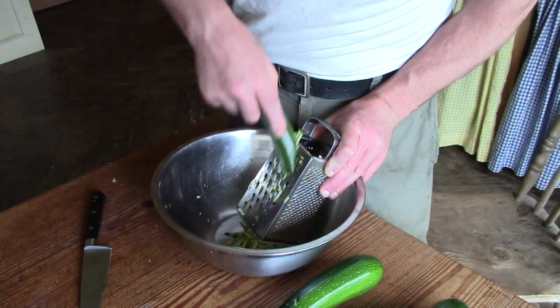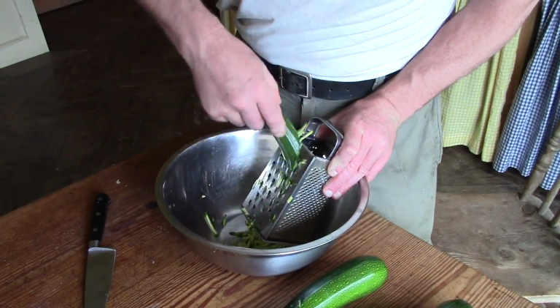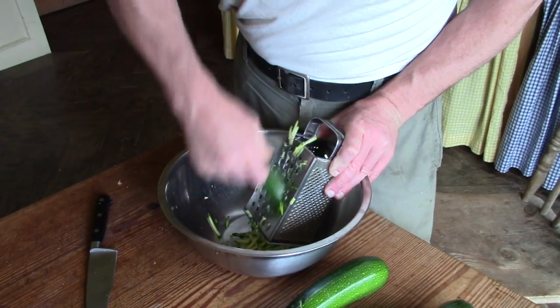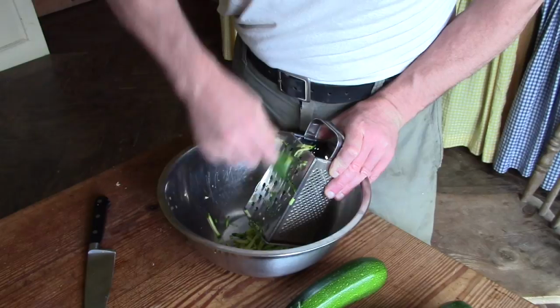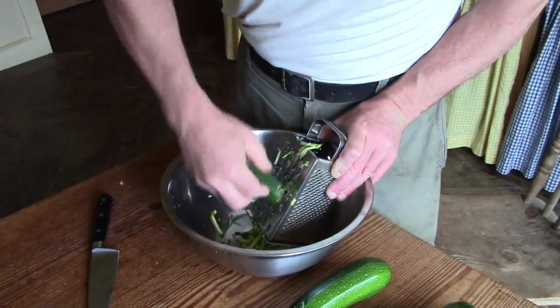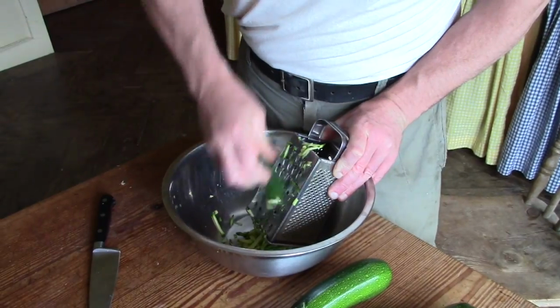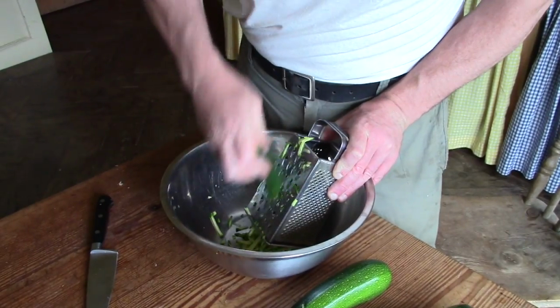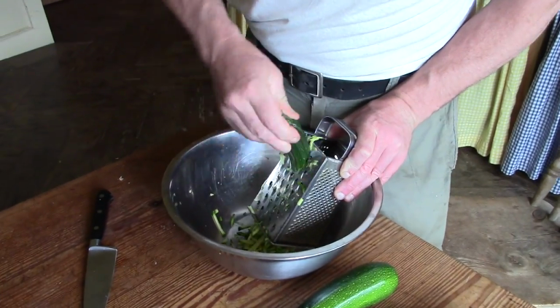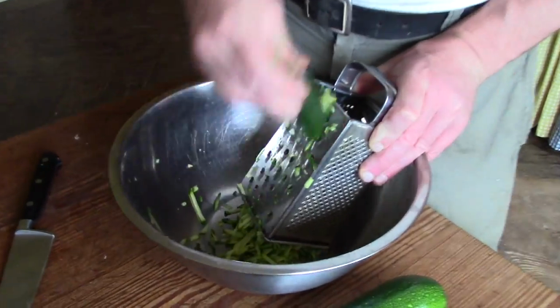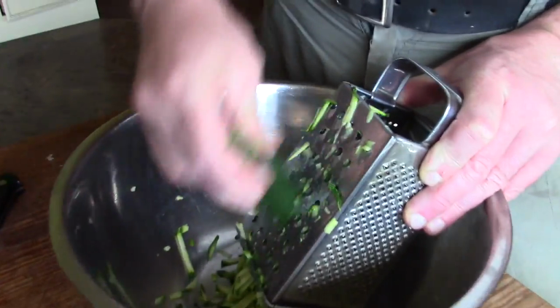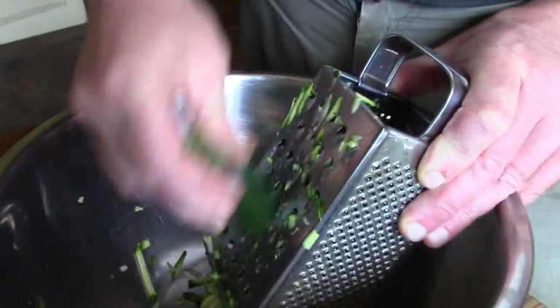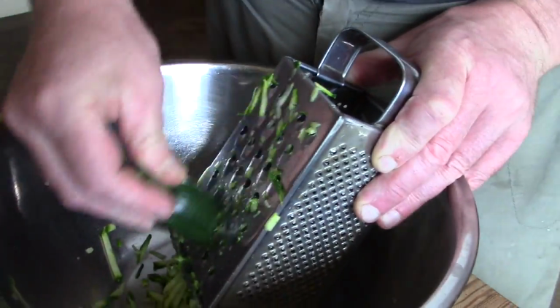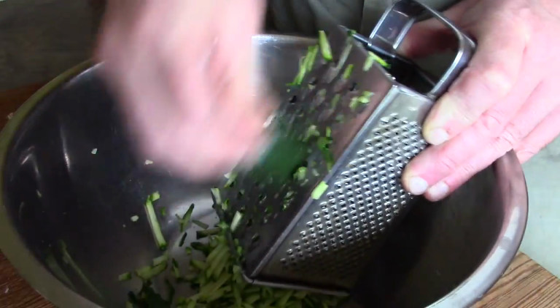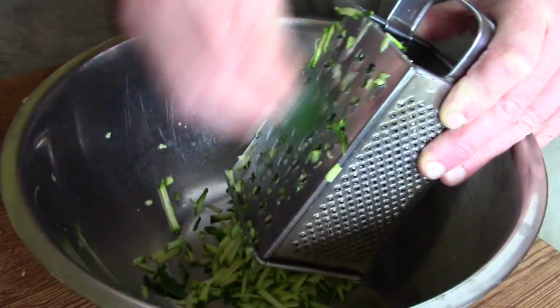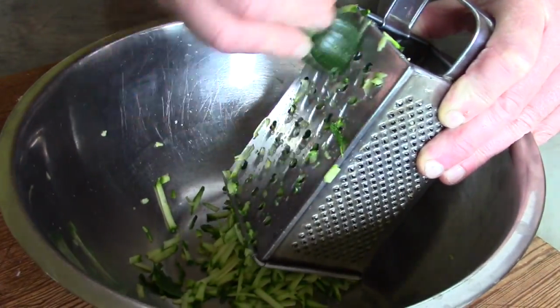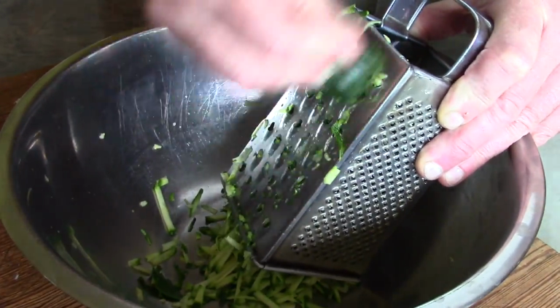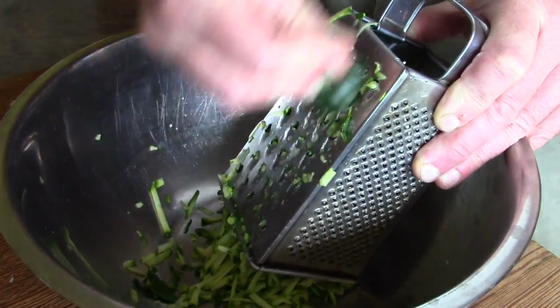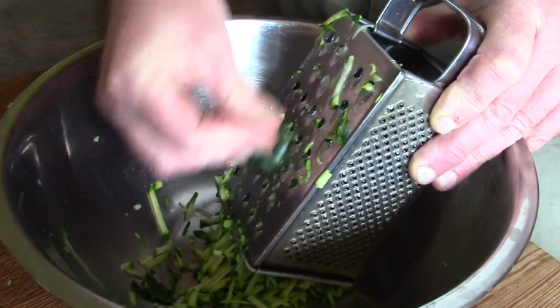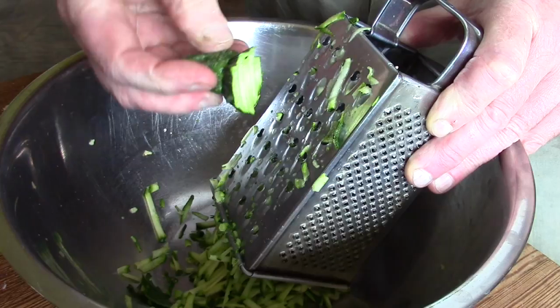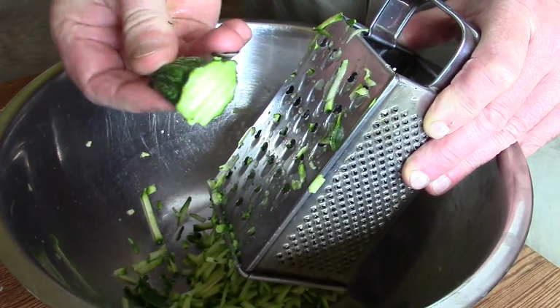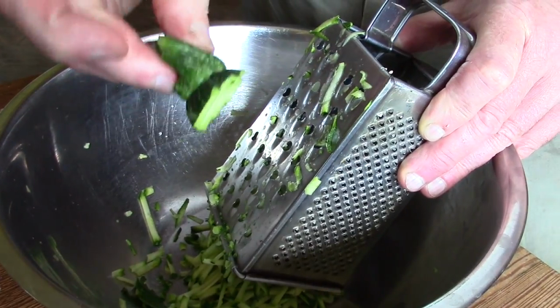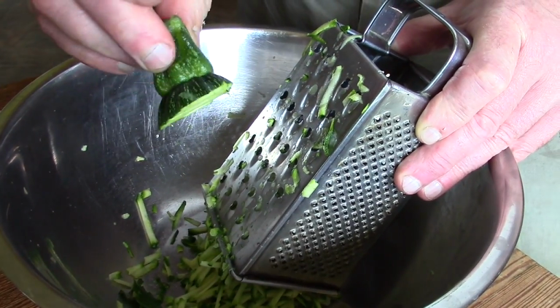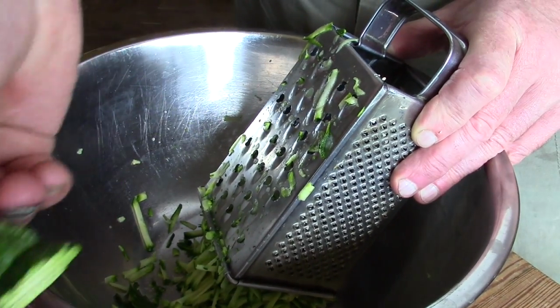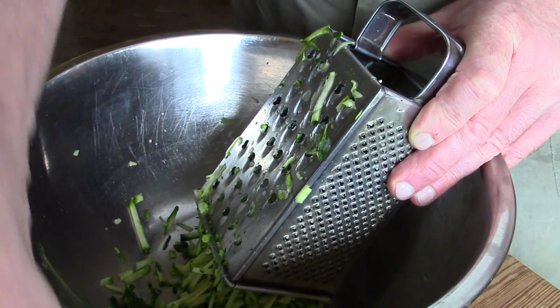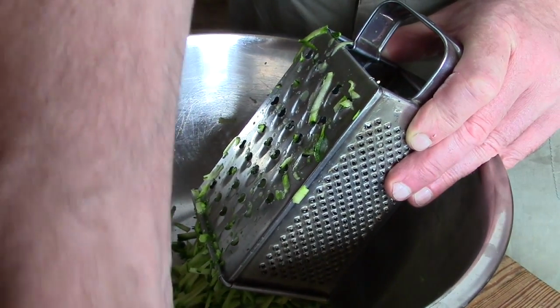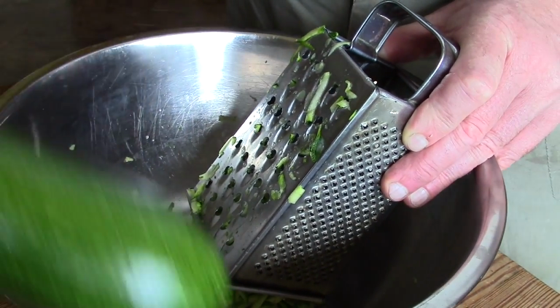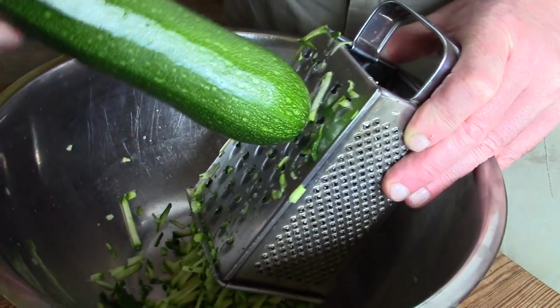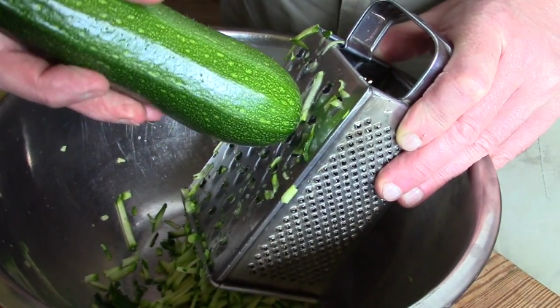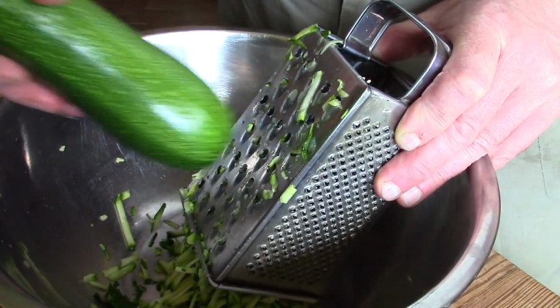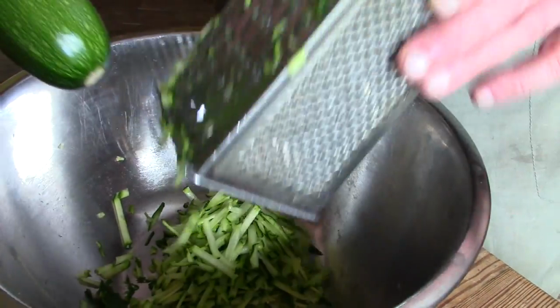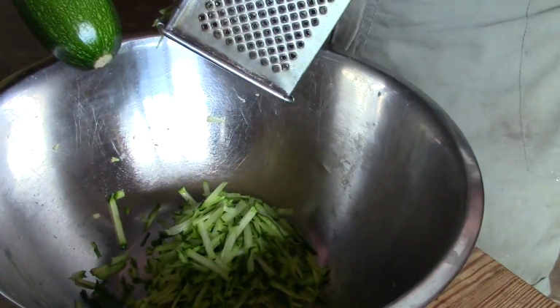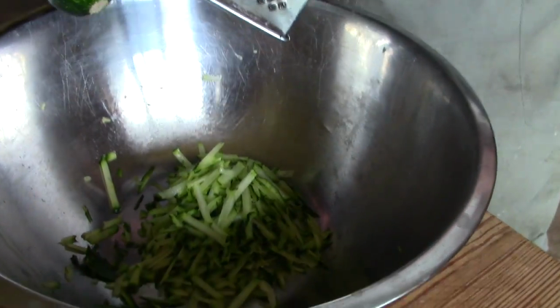Just grate them with a cheese grater. Mind your fingers — they have a little handle for holding. That's handy. Look at the grated stuff — lovely.